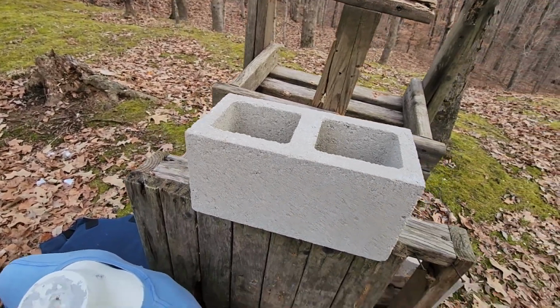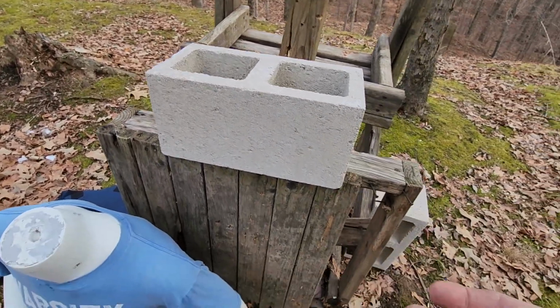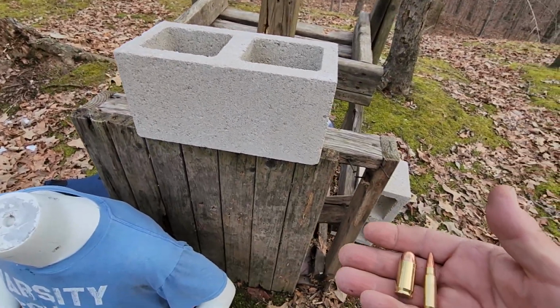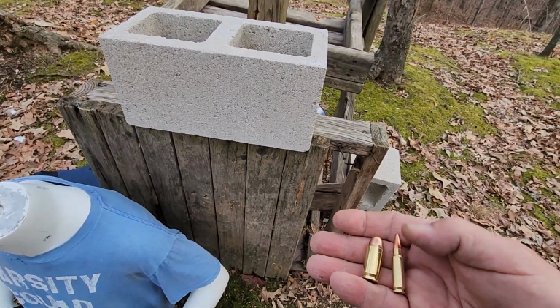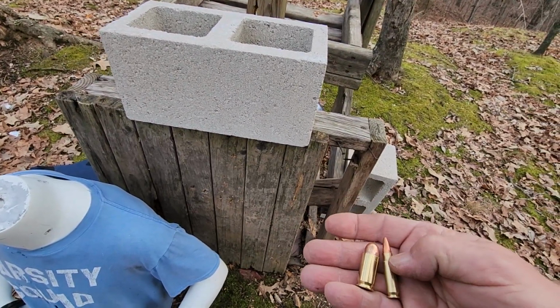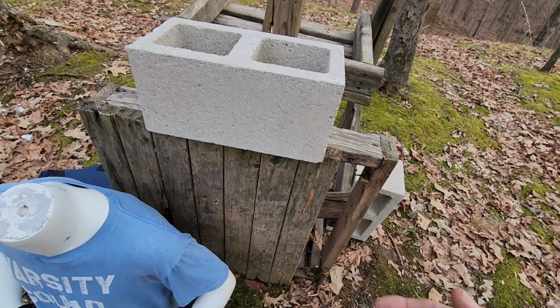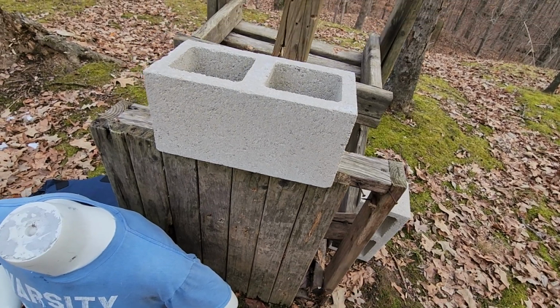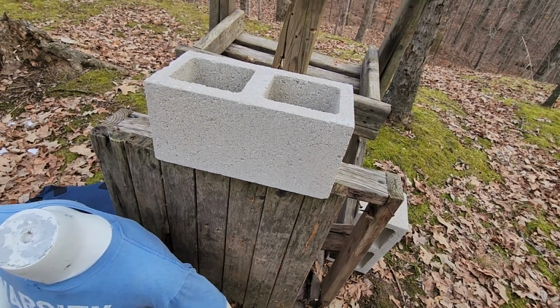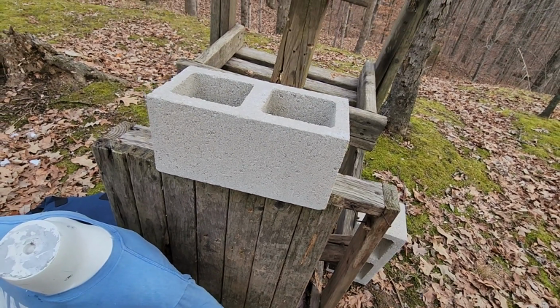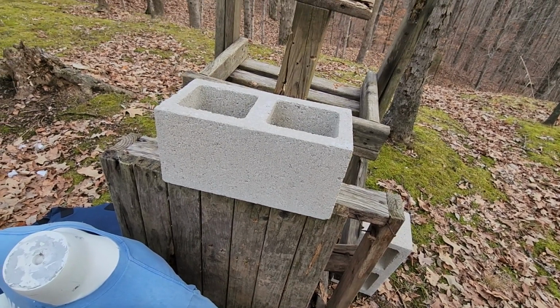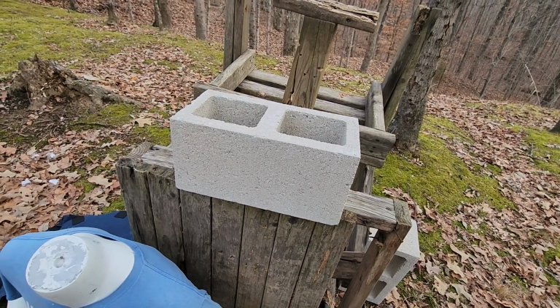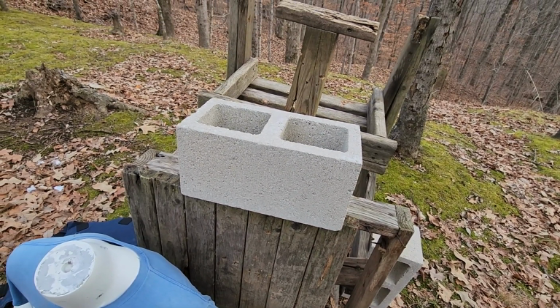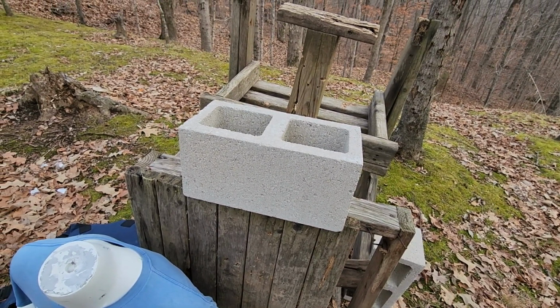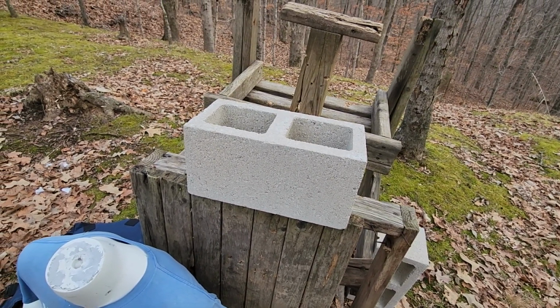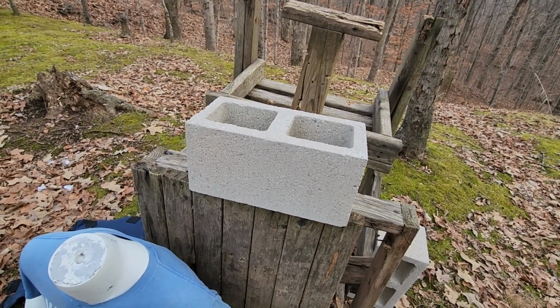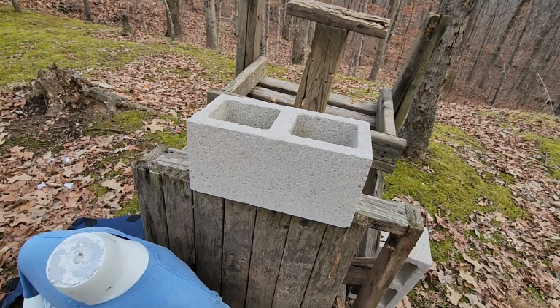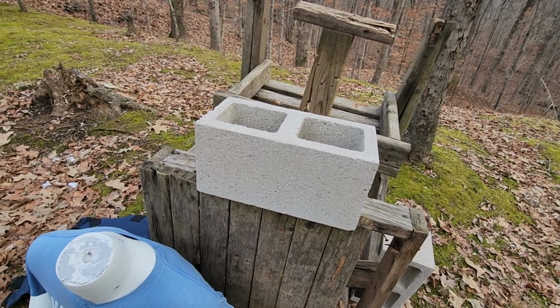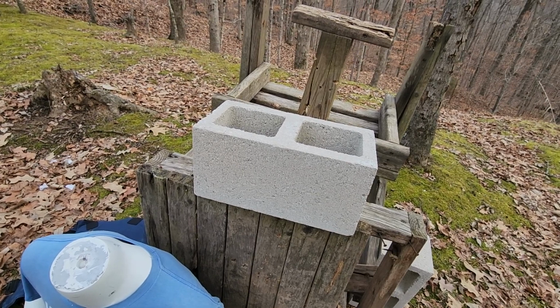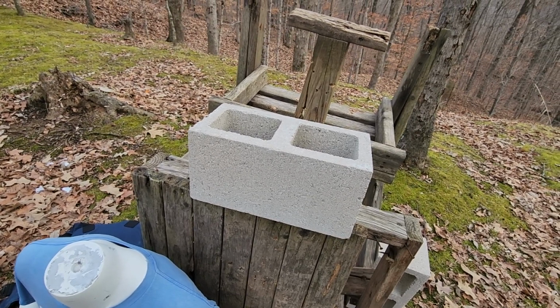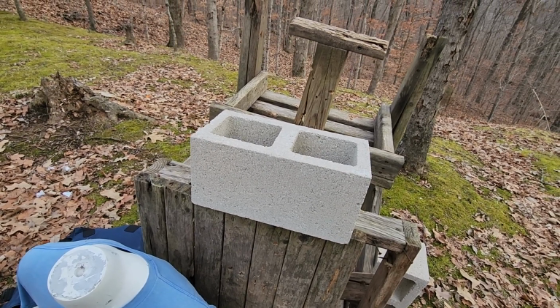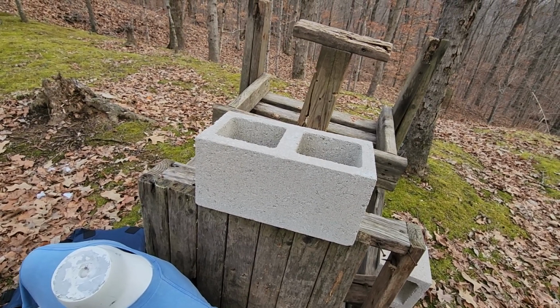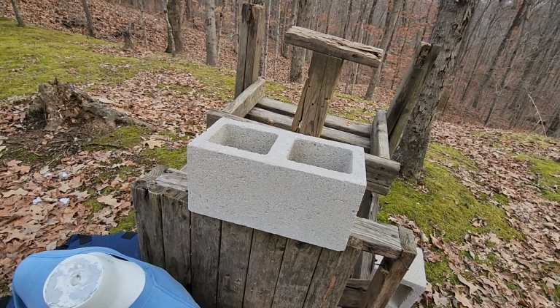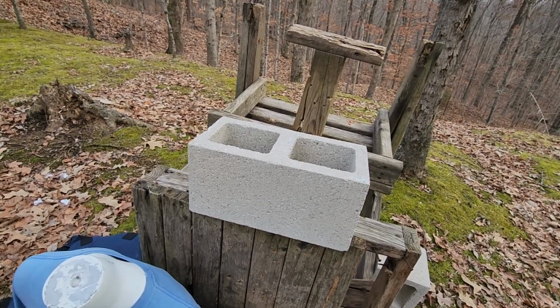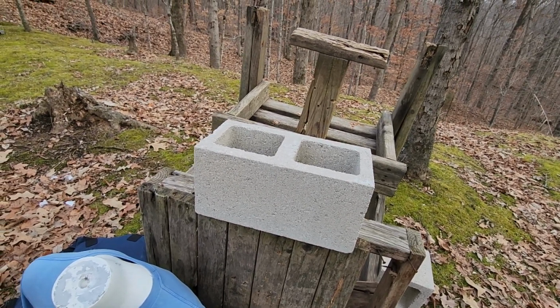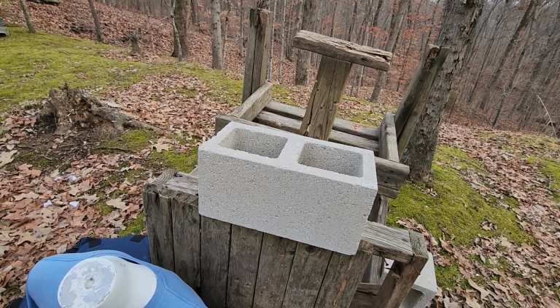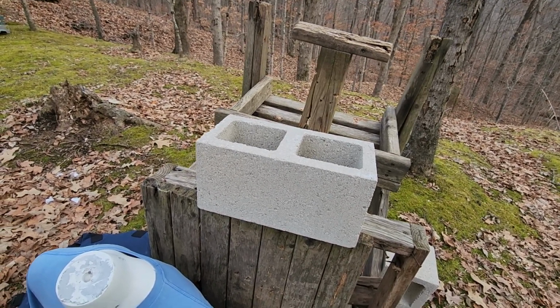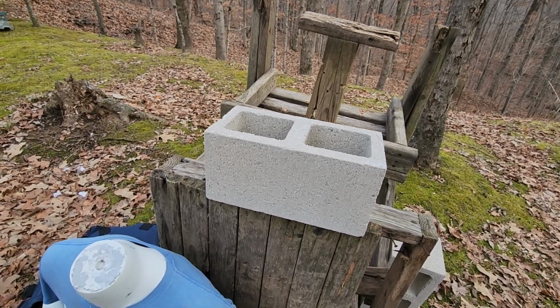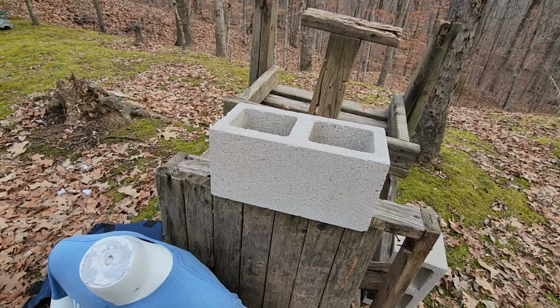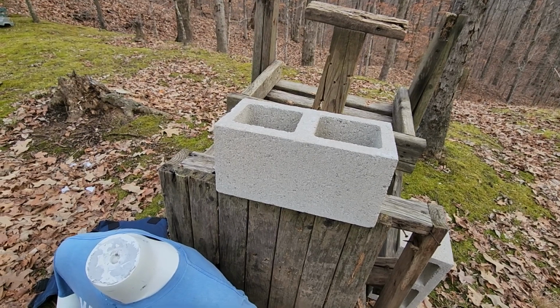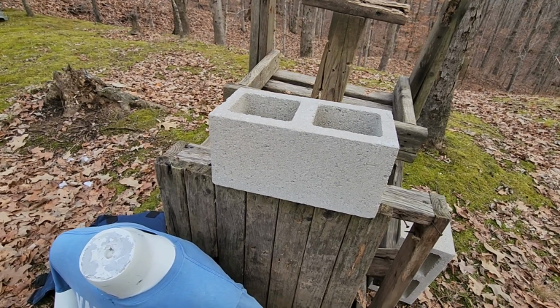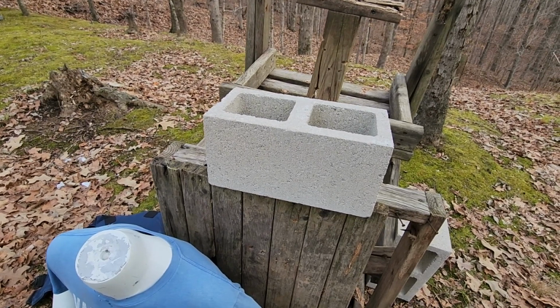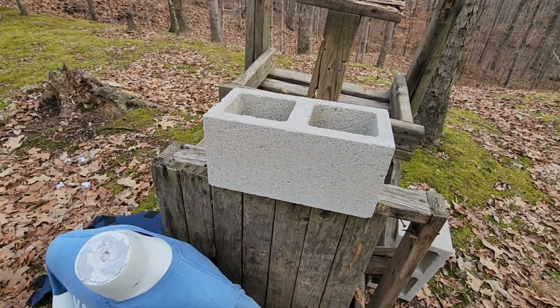I'm going to use the 40 grain 5.7 — it's a full metal jacket. I think that little bit of extra weight will help it do more against the concrete. If it doesn't, I'll throw some 198 grain green tips in. Anyway, let's see how this pans out.